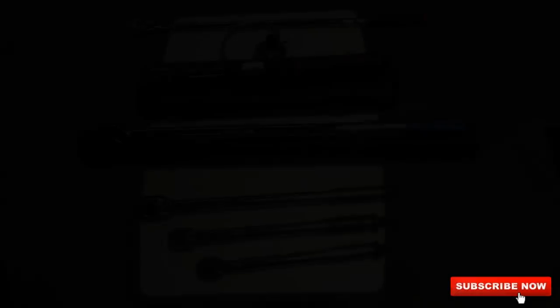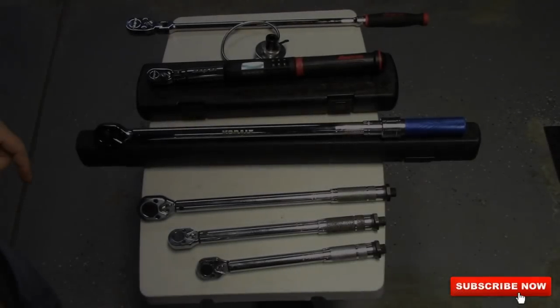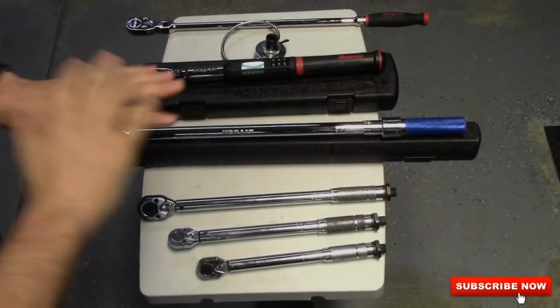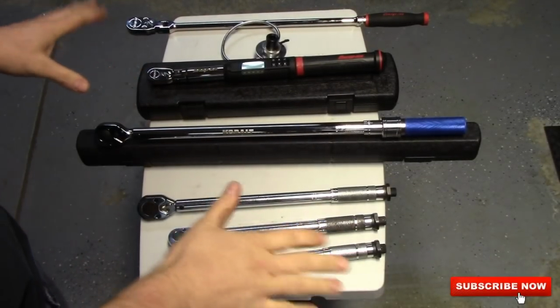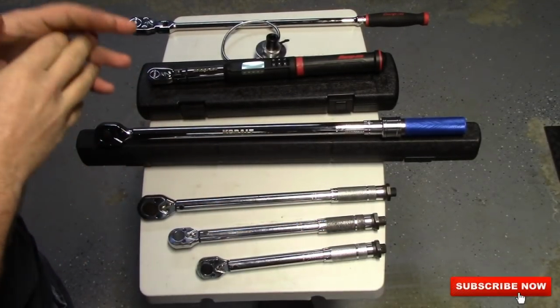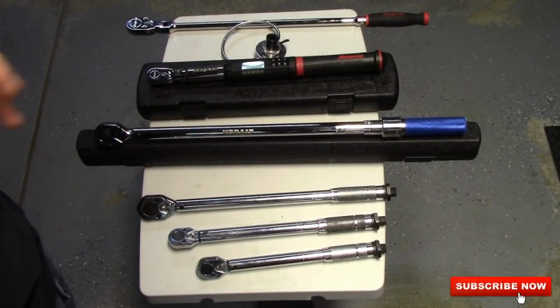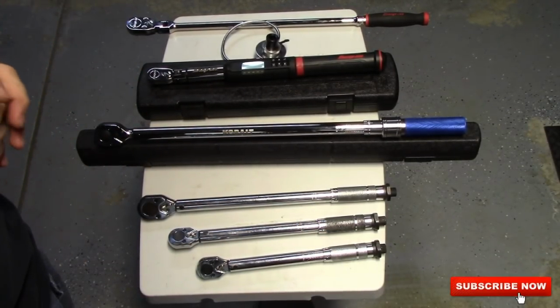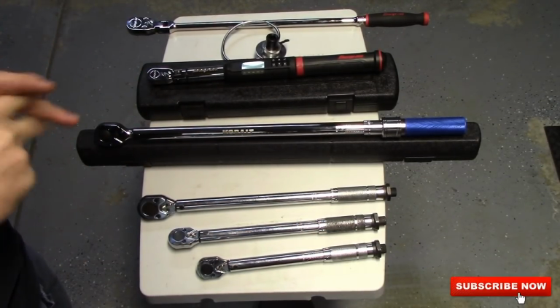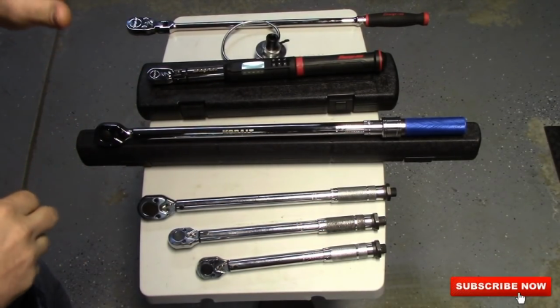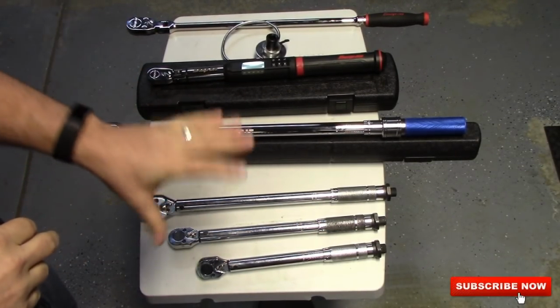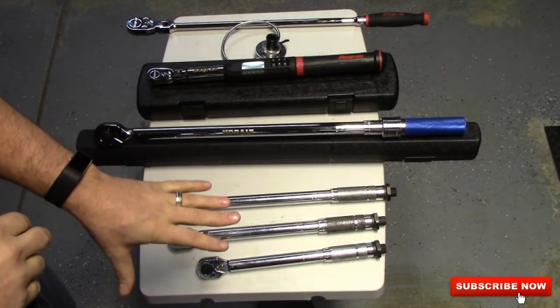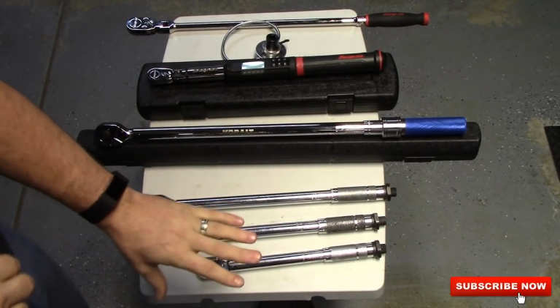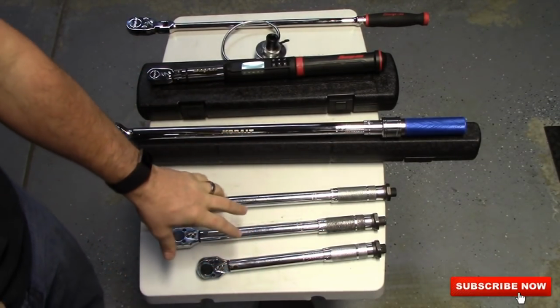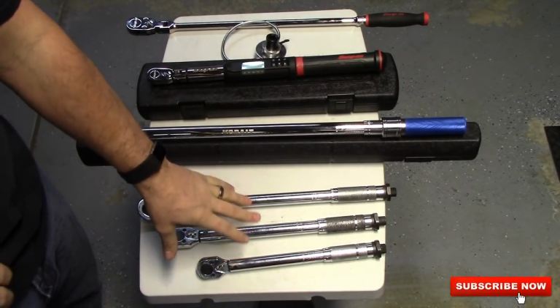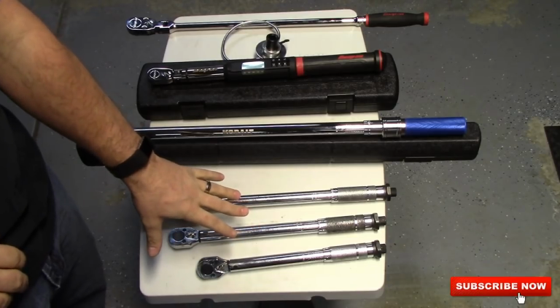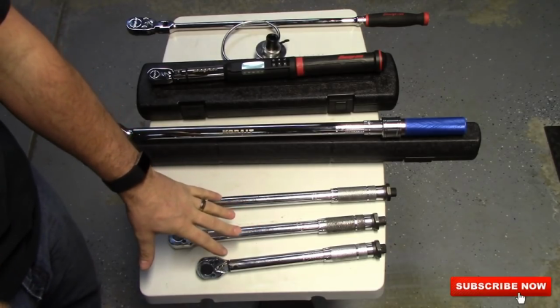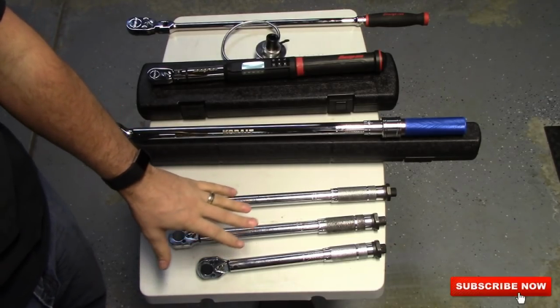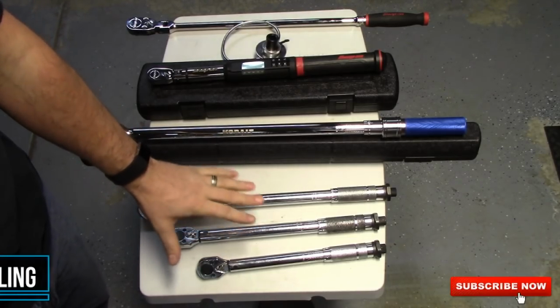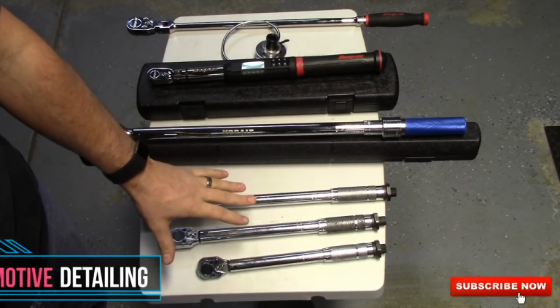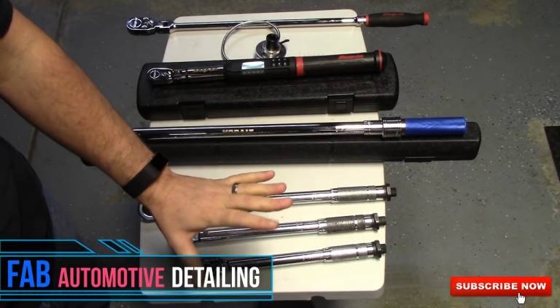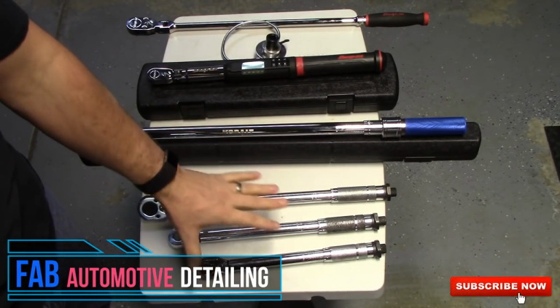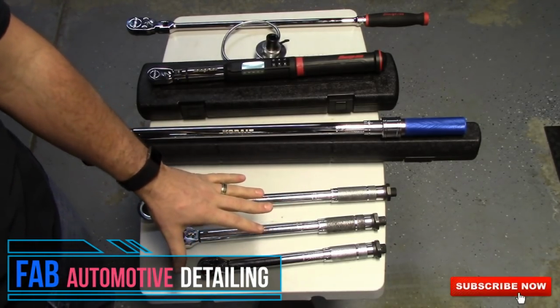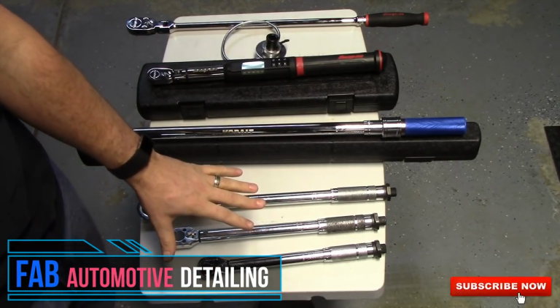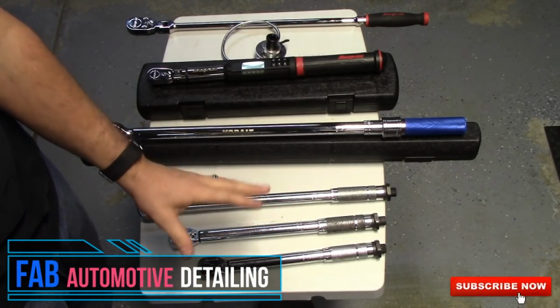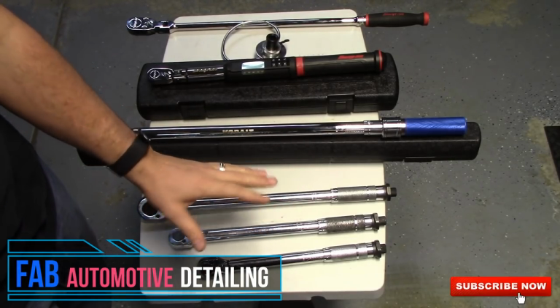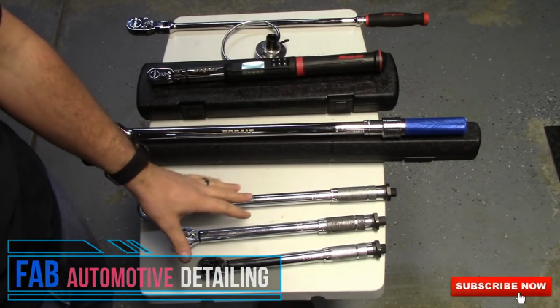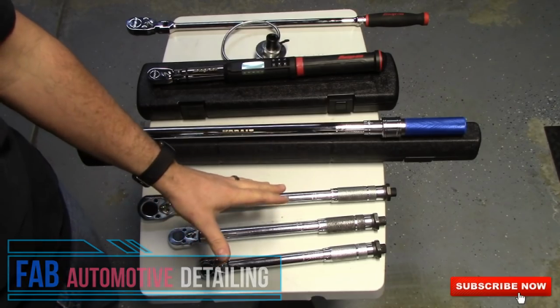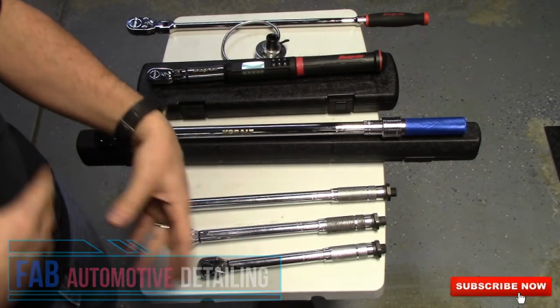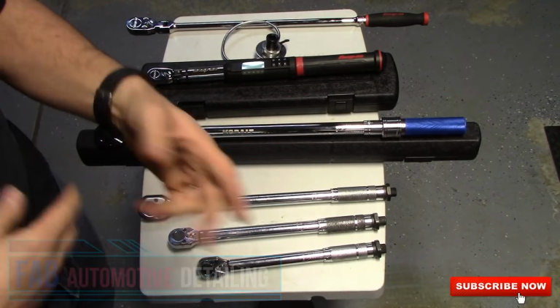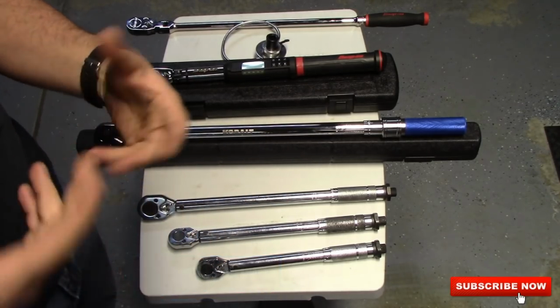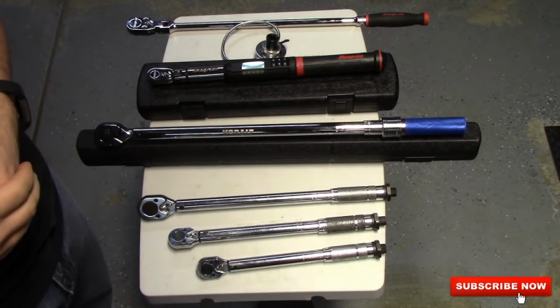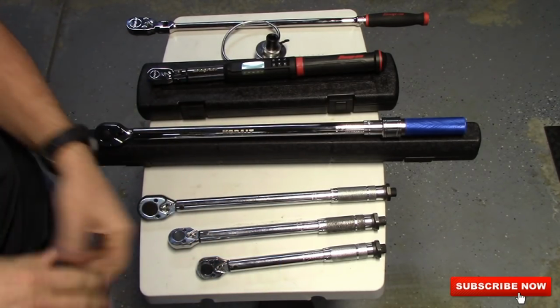These are all the torque wrenches that I own. We're going to start down here. All three of these are Harbor Freight torque wrenches. These are the torque wrenches that I relied on for several years when I first started having to buy my own tools.